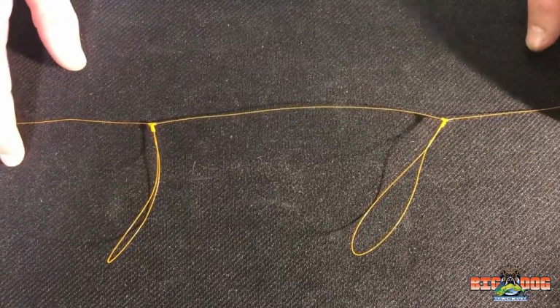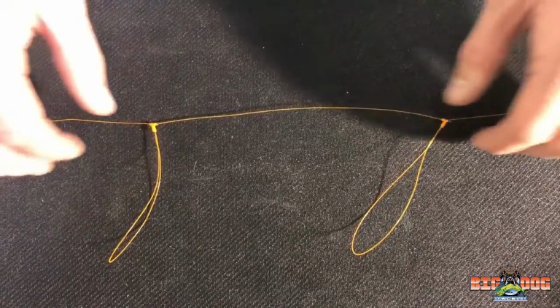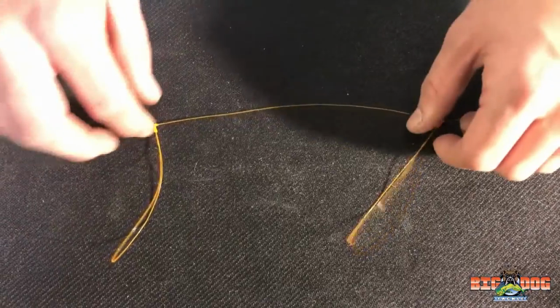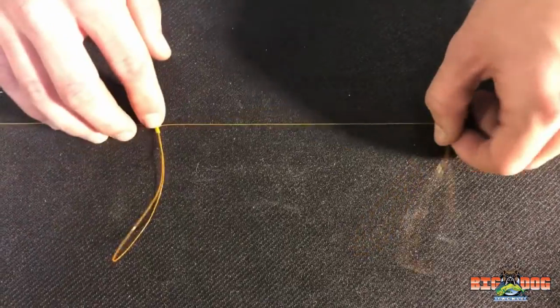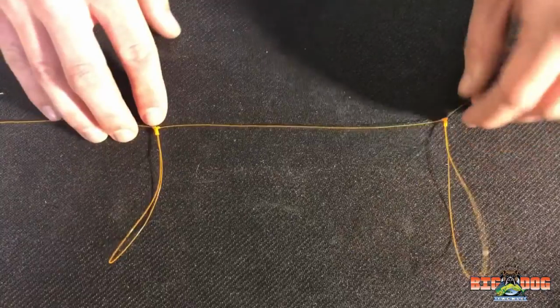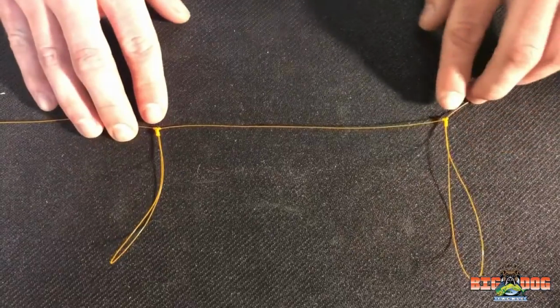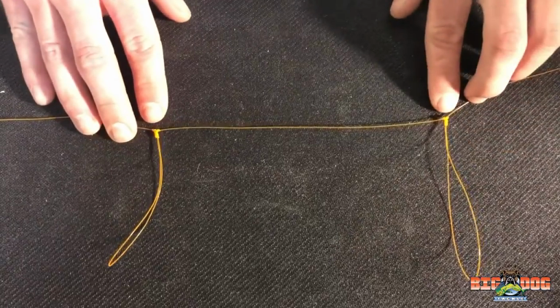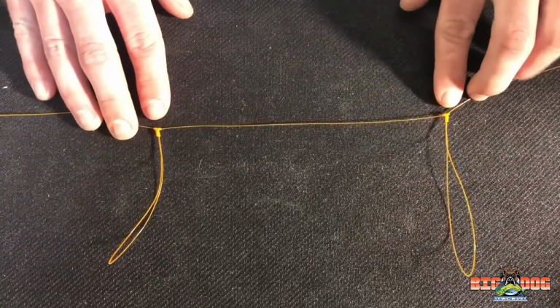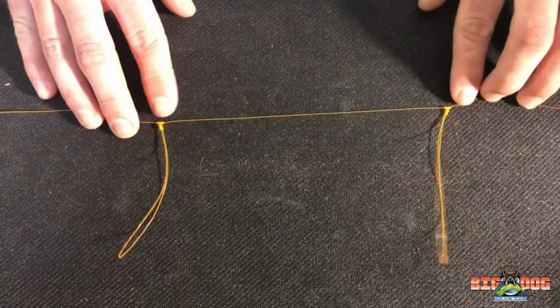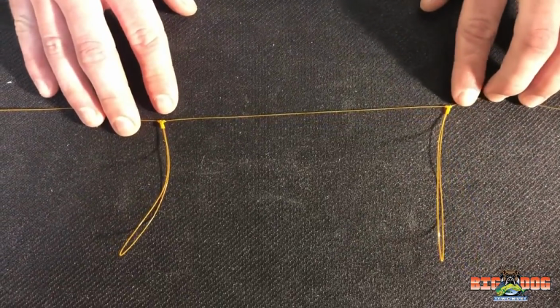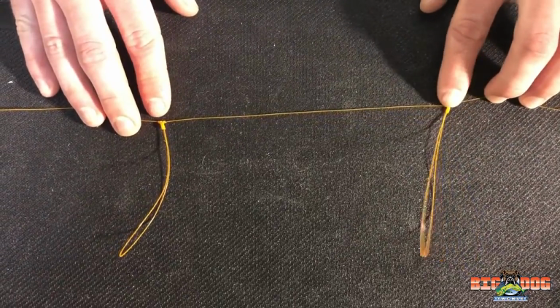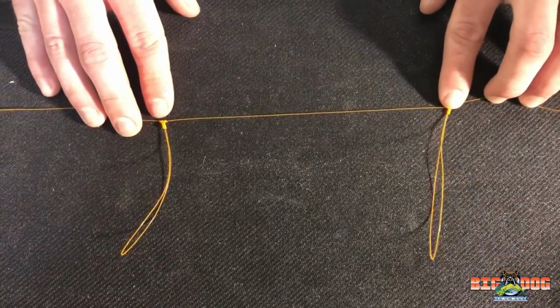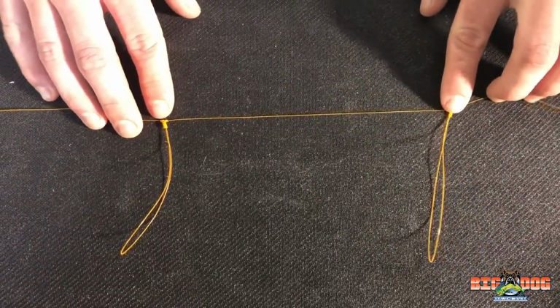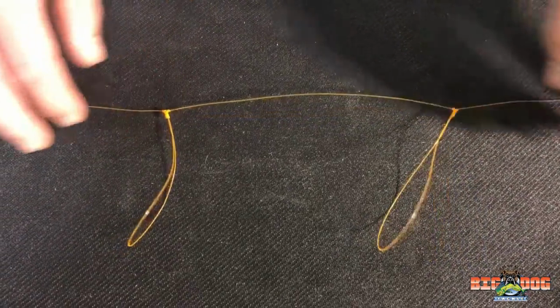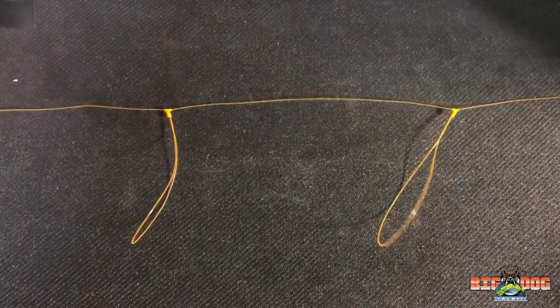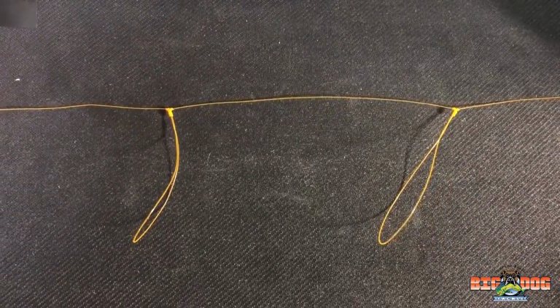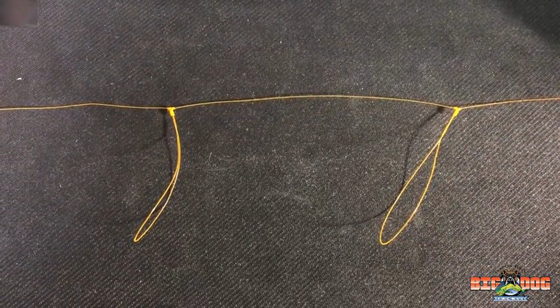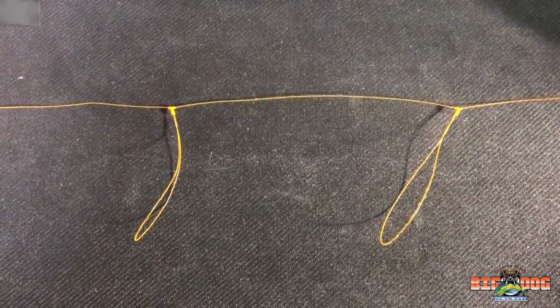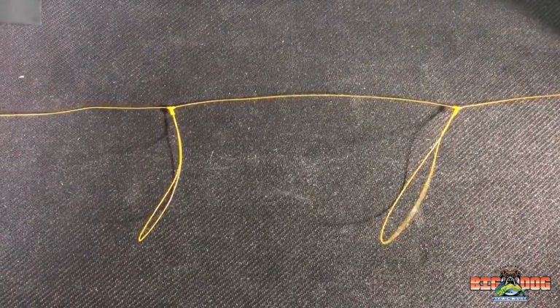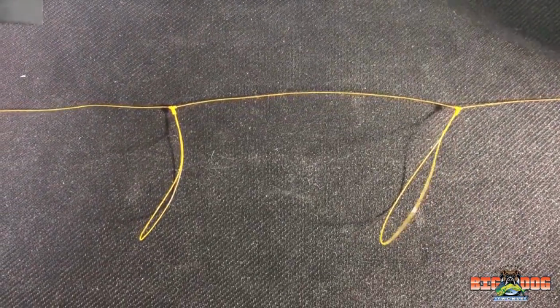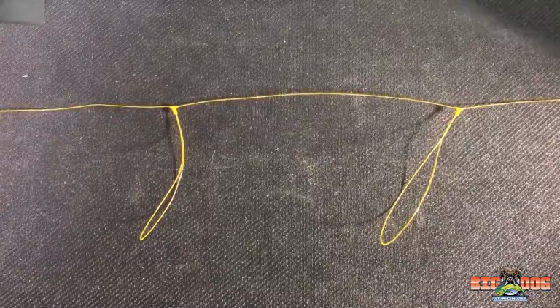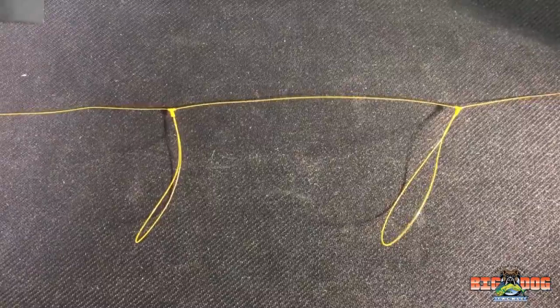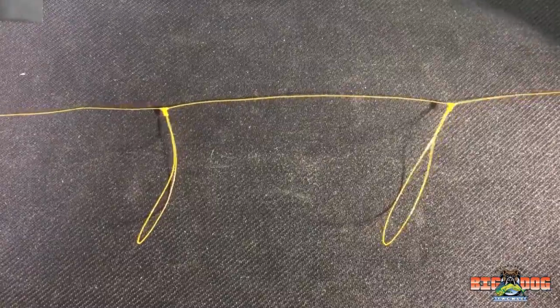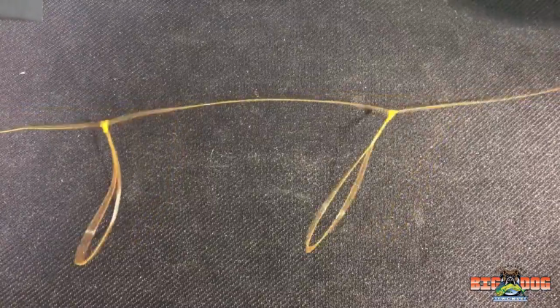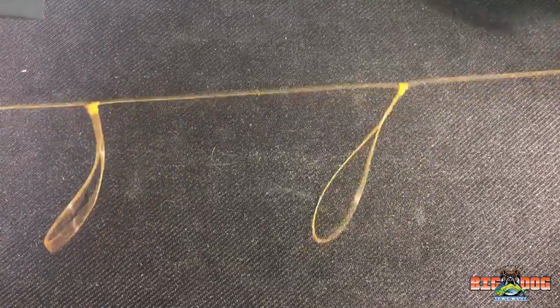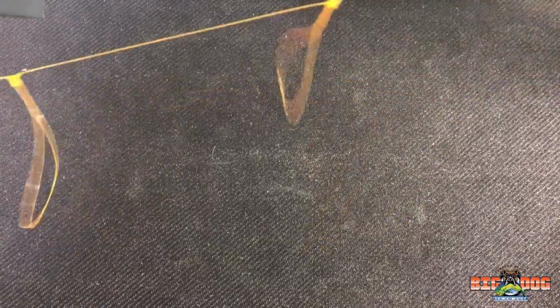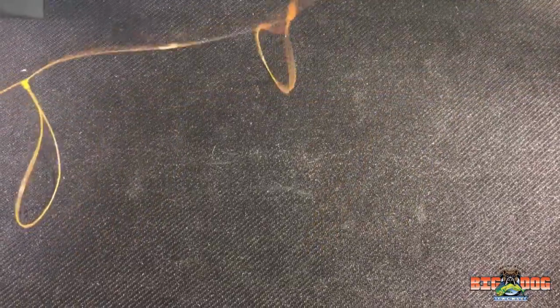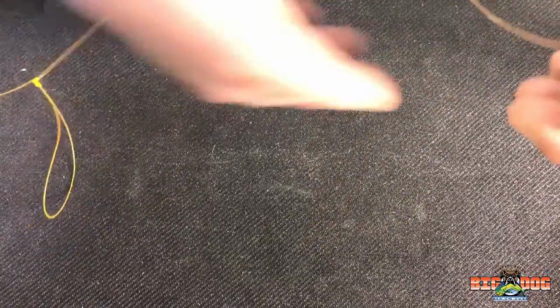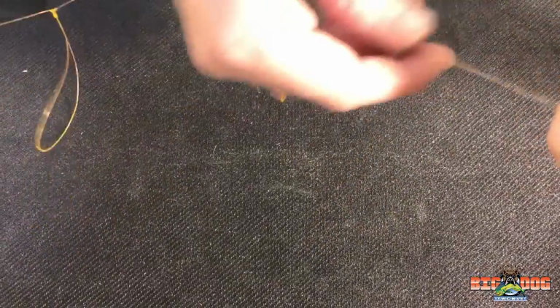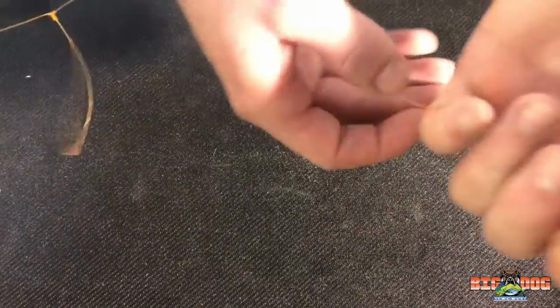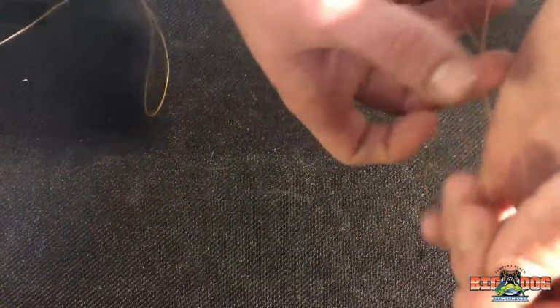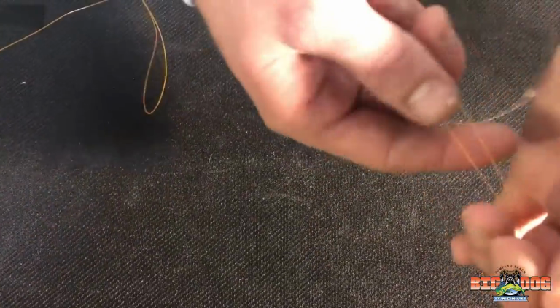I'm making these T knots about six to eight inches apart so that they're not super close and will get tangled when you're casting. So I'm going to finish up and make my third.